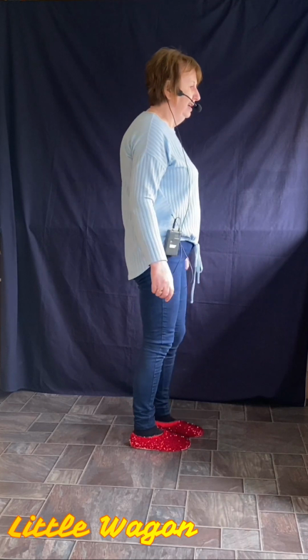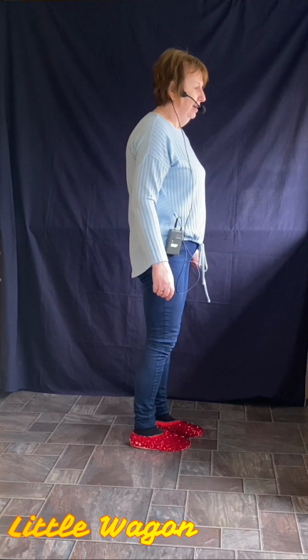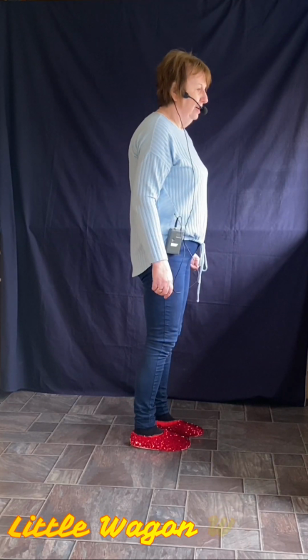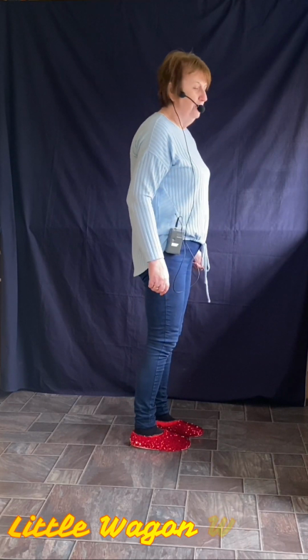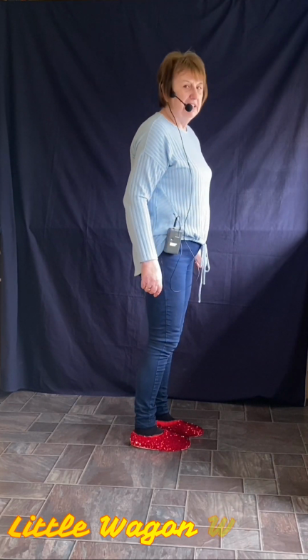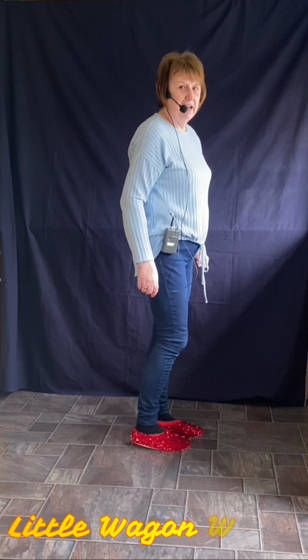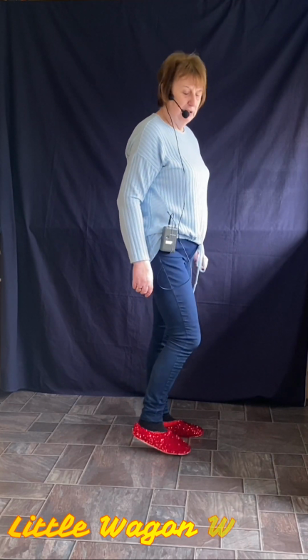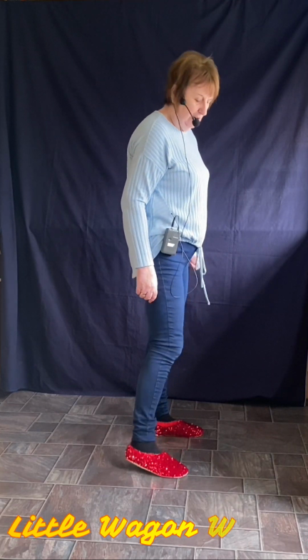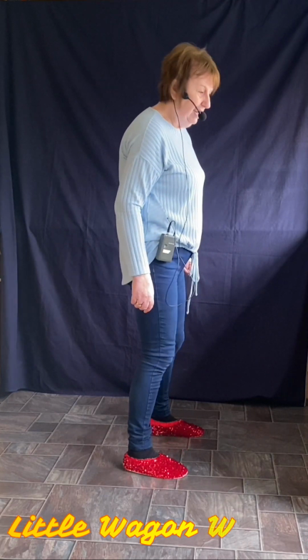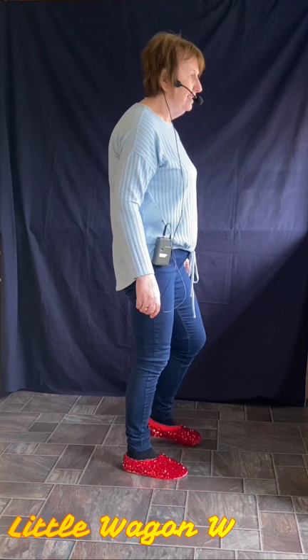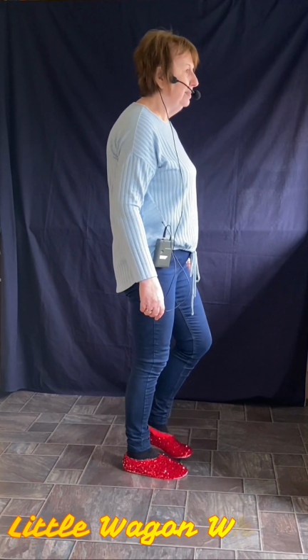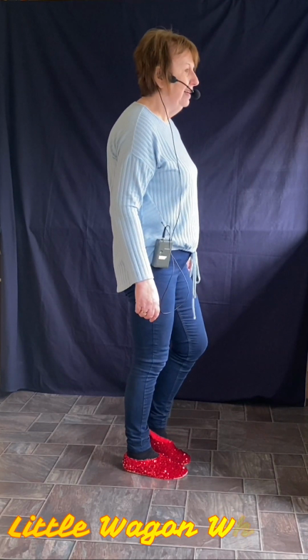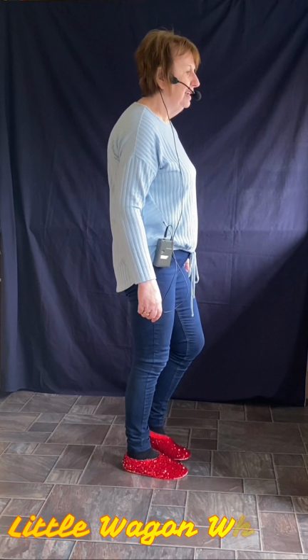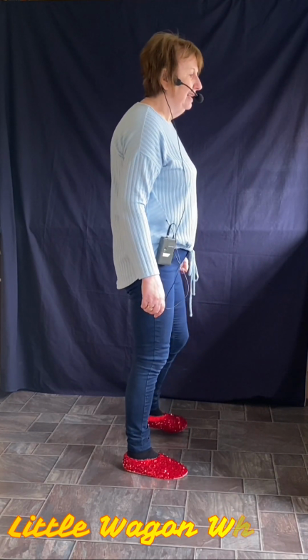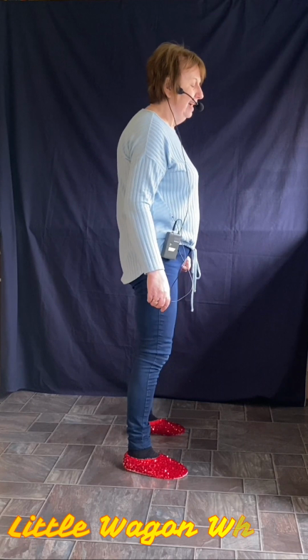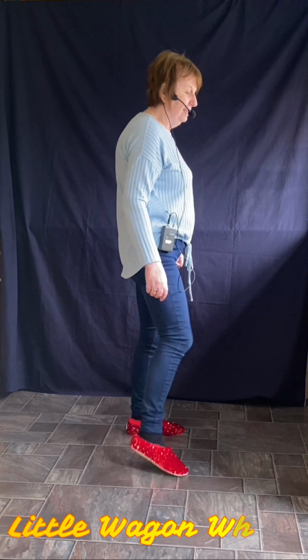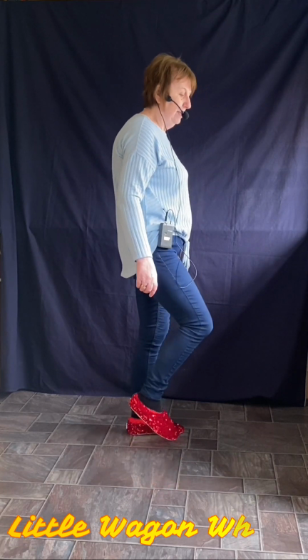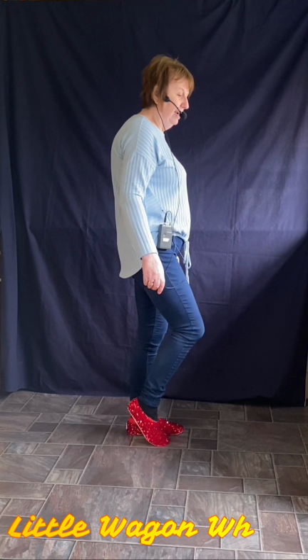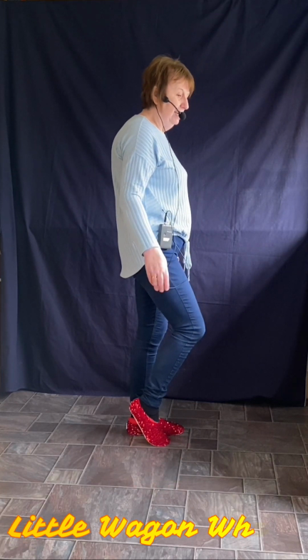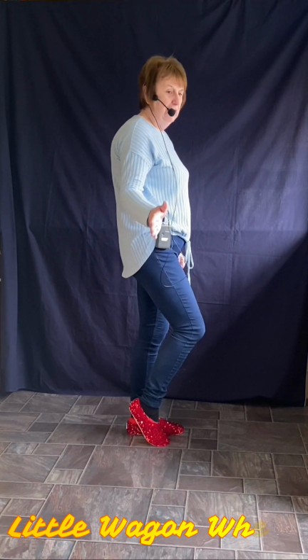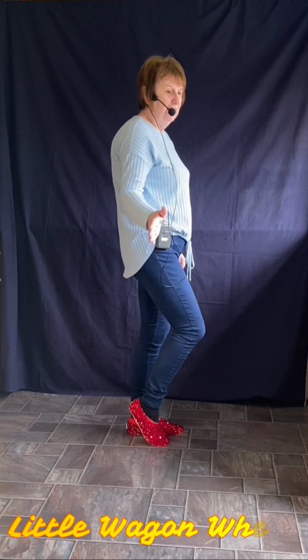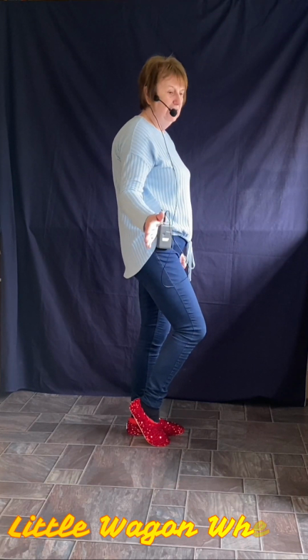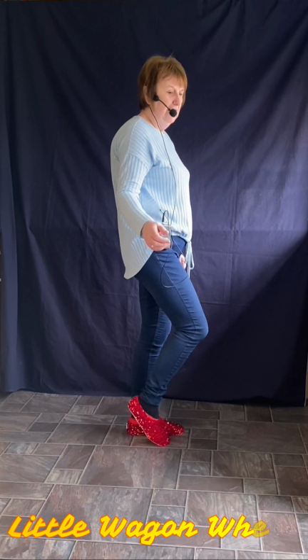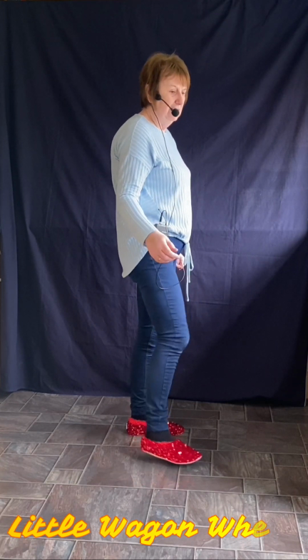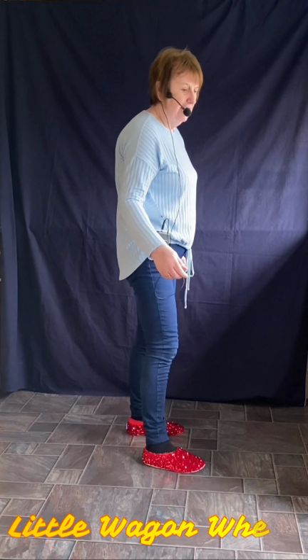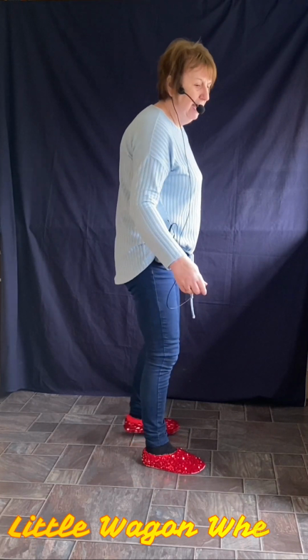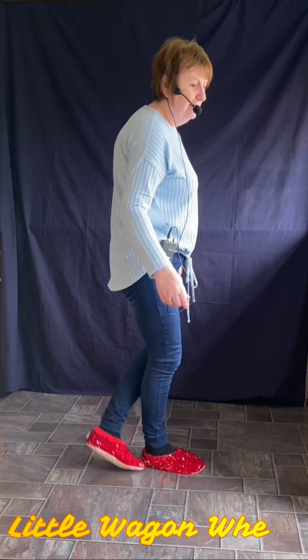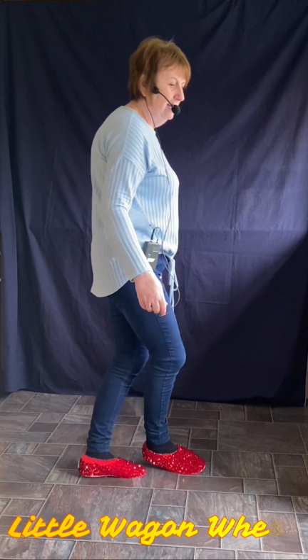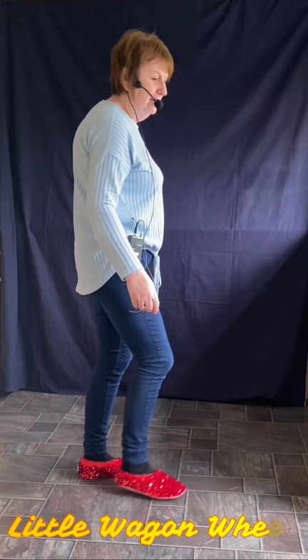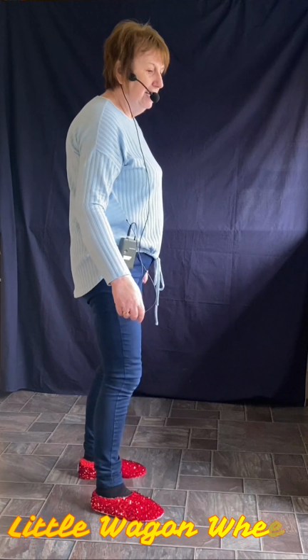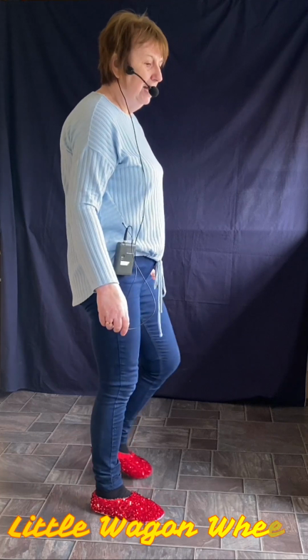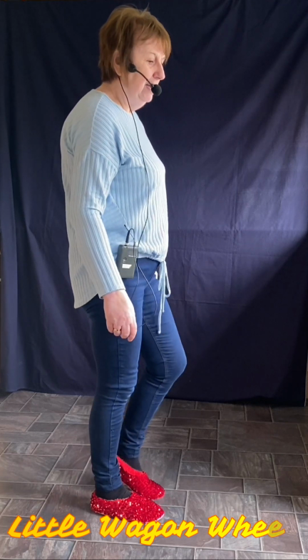We're doing wee side taps: right, tap left, left, tap right. Then you do a vine to the right — side, behind, side, tap left.